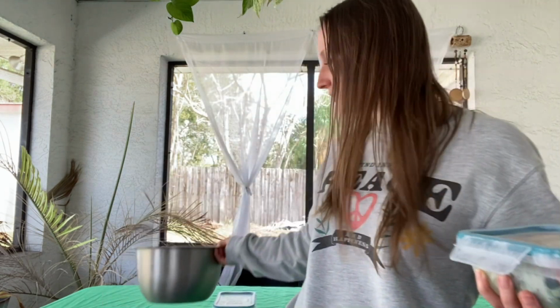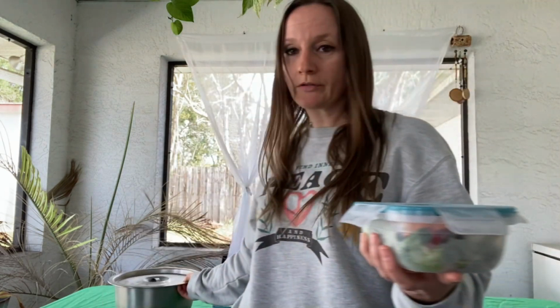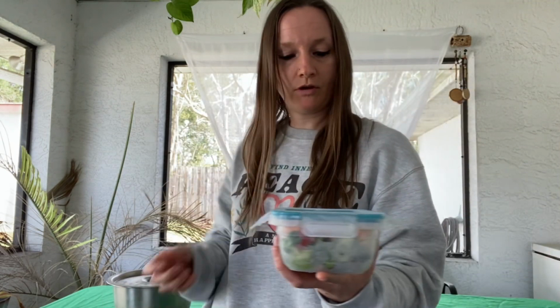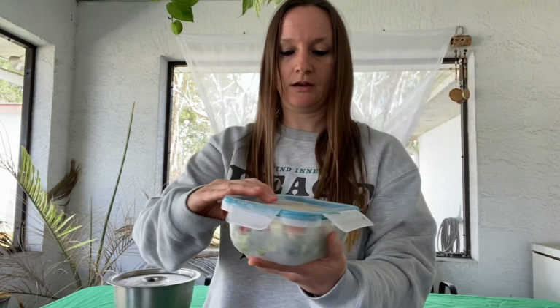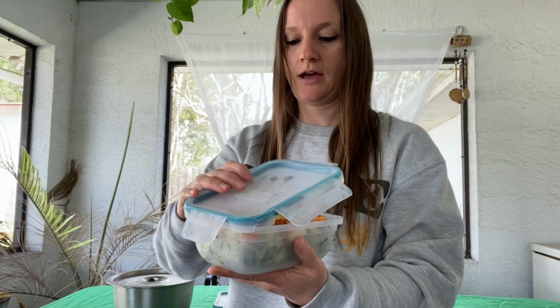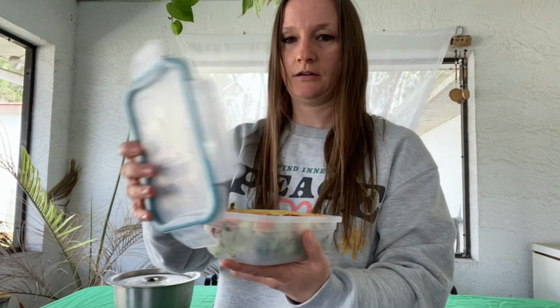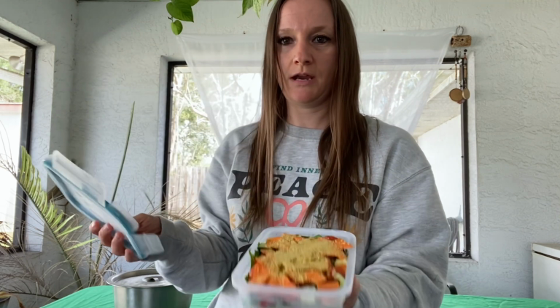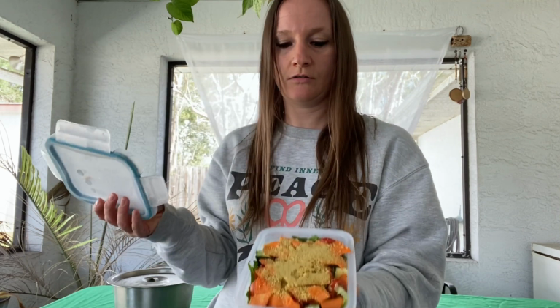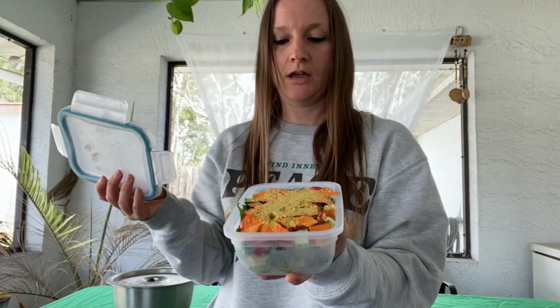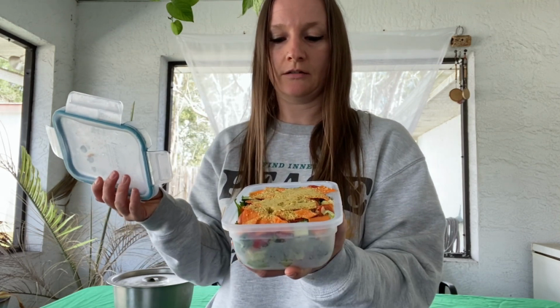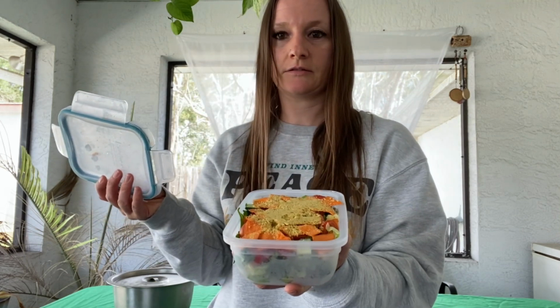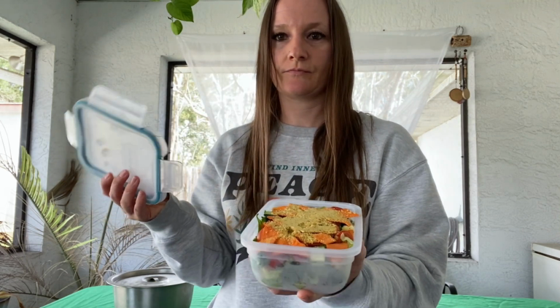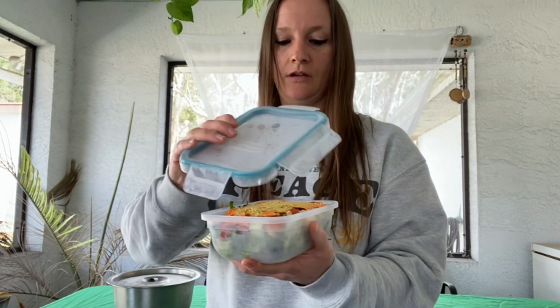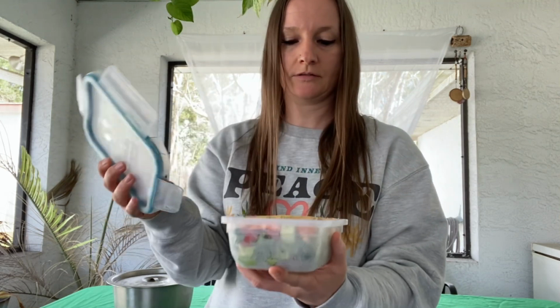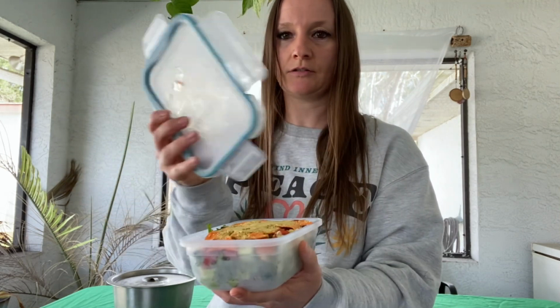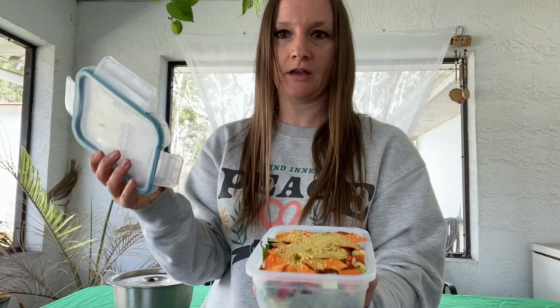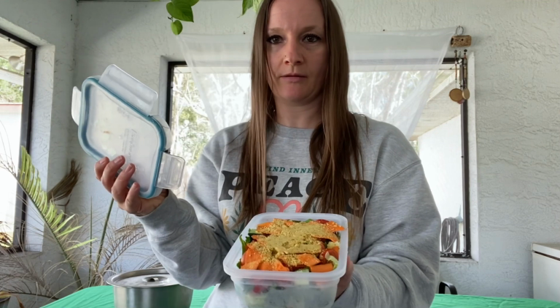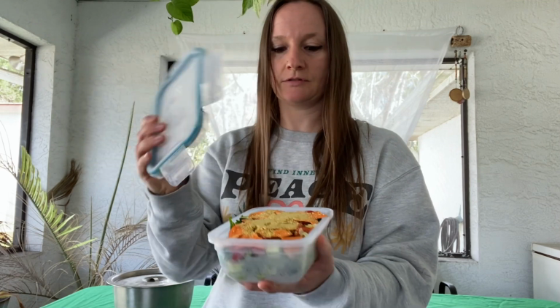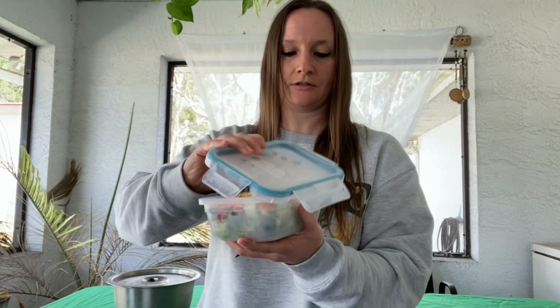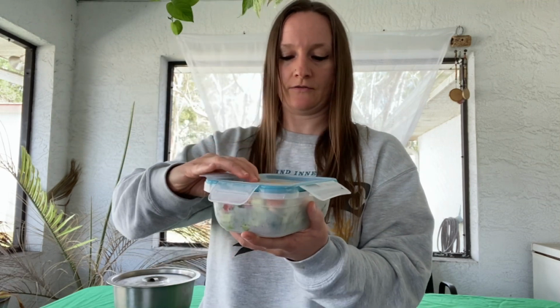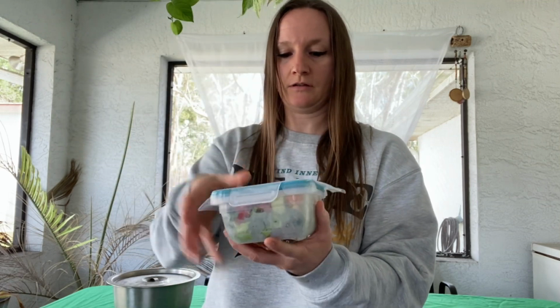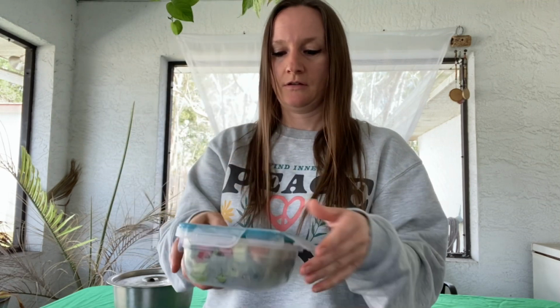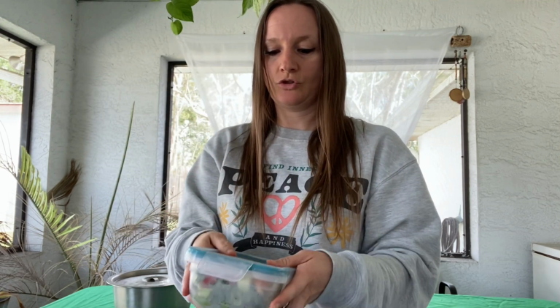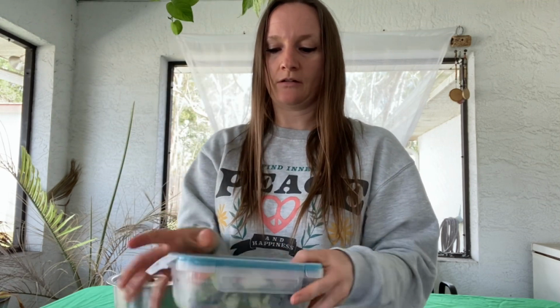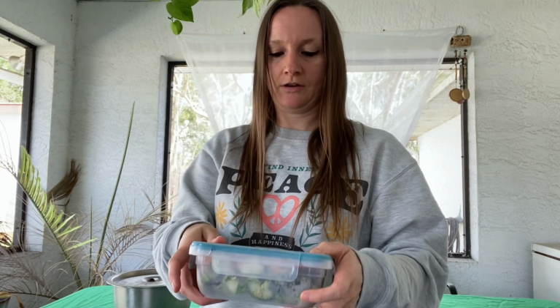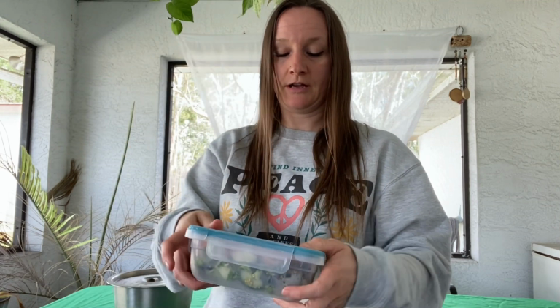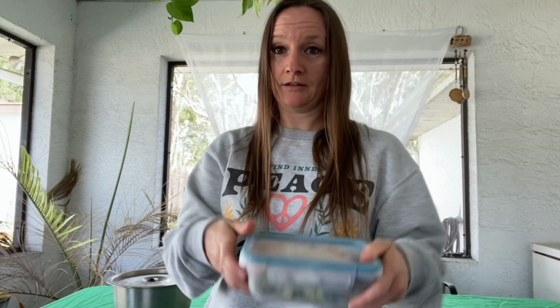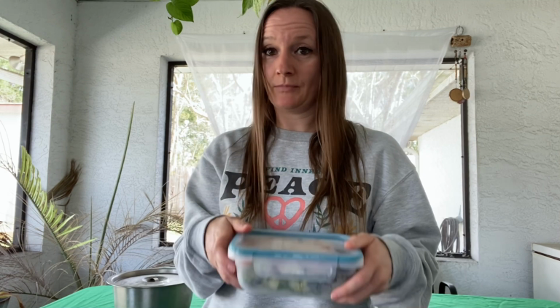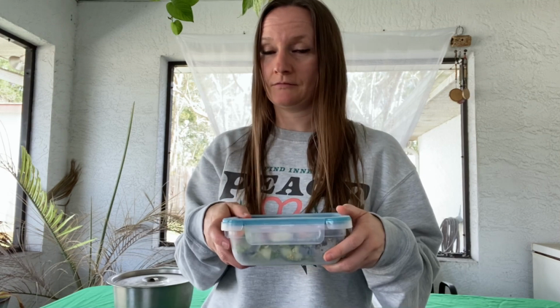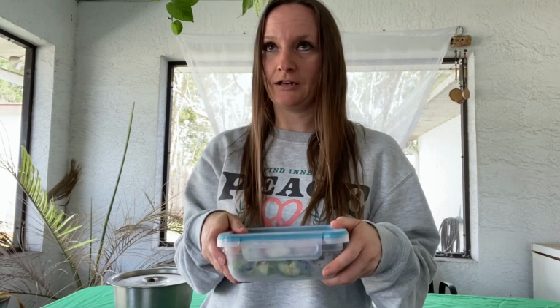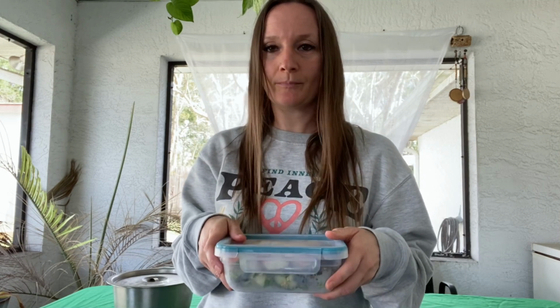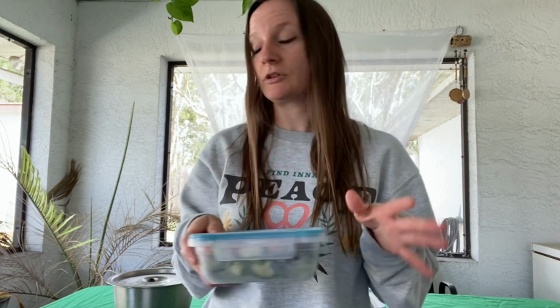I add tomatoes and carrots, and on top is nutty parm, which is delicious. If you ever want to, you can YouTube it or I'll make a video on how to make nutty parm — it's really good.